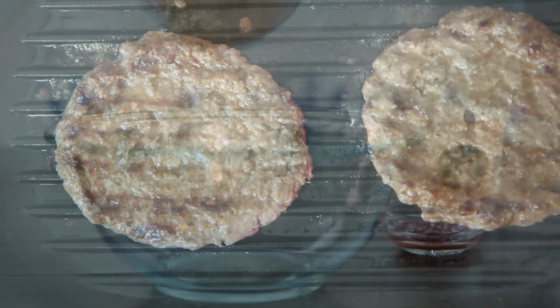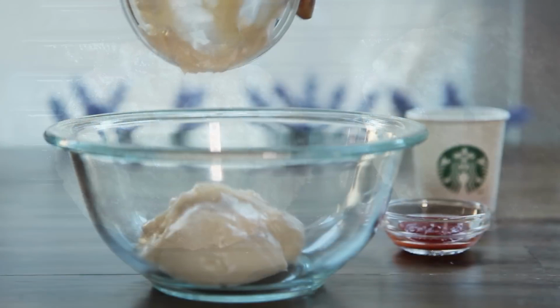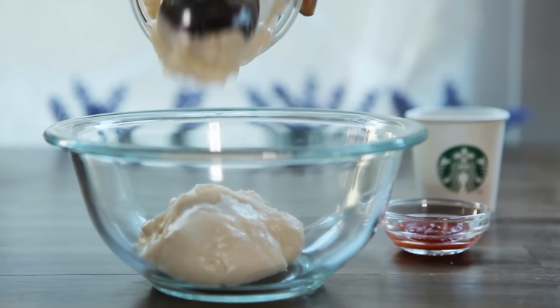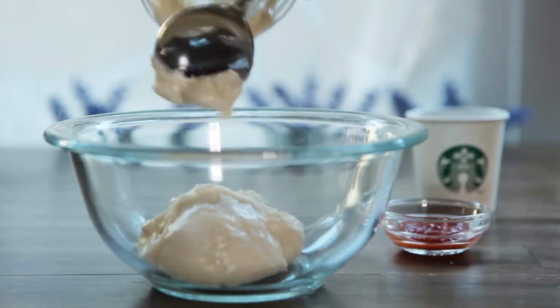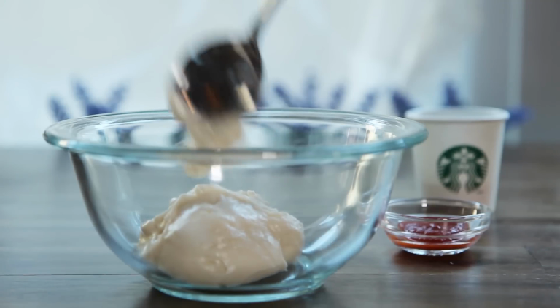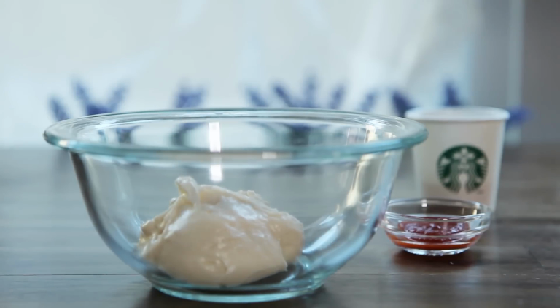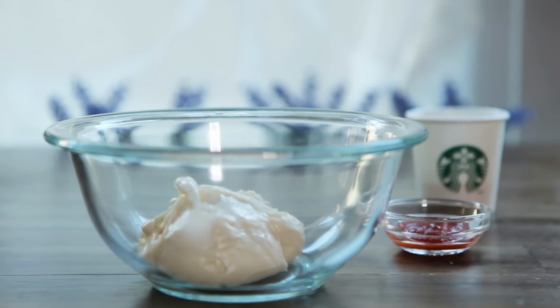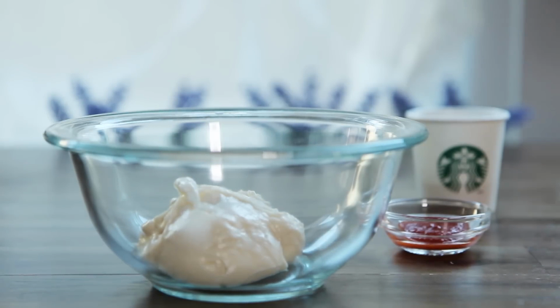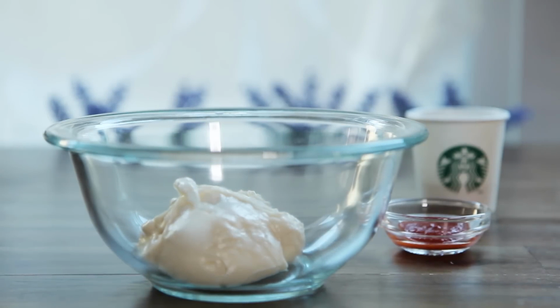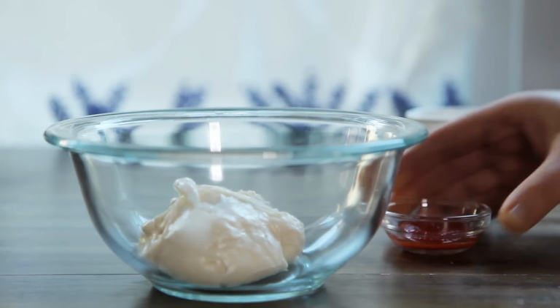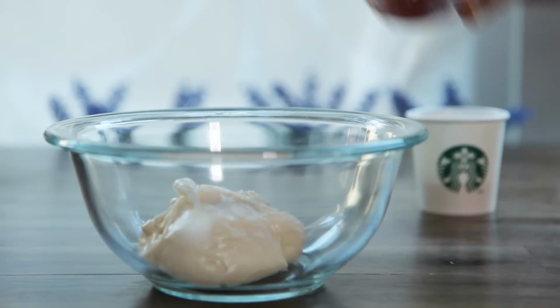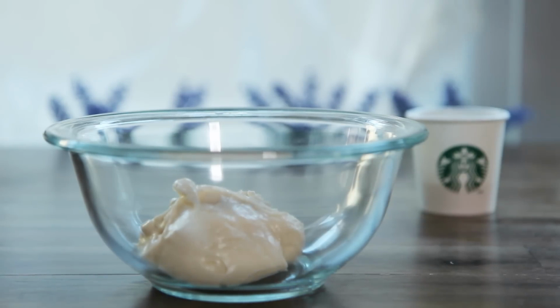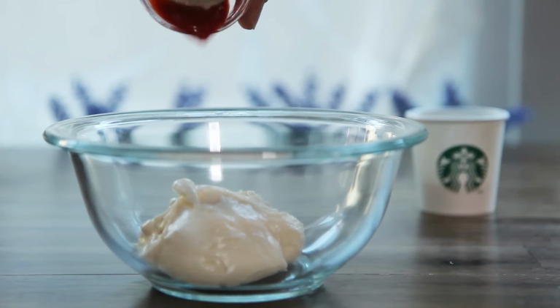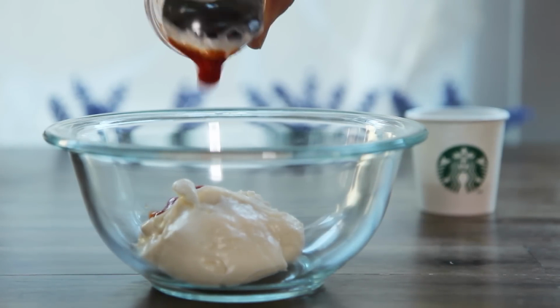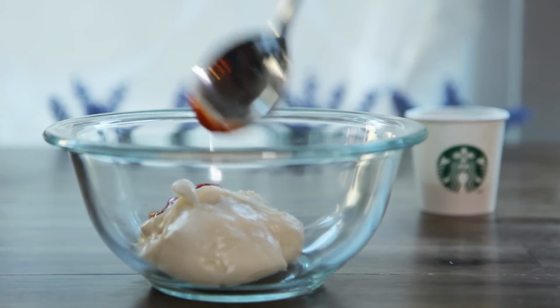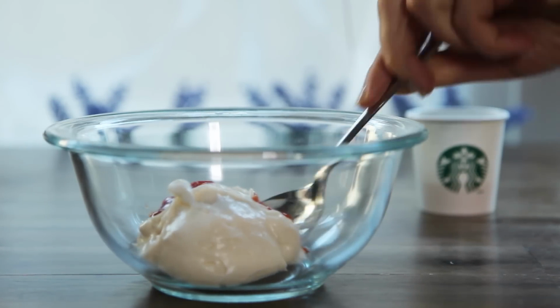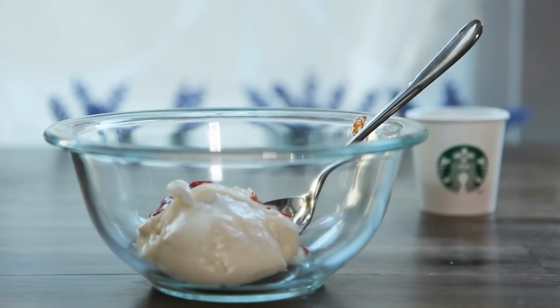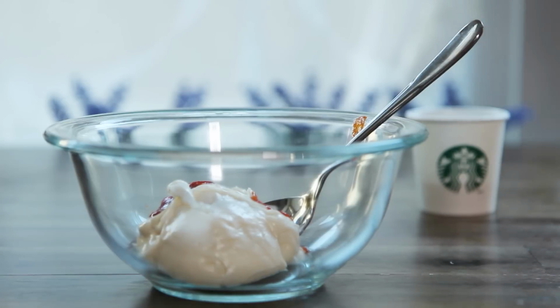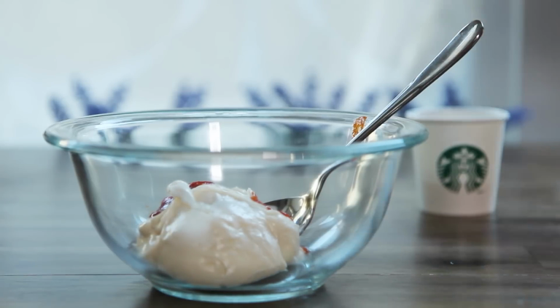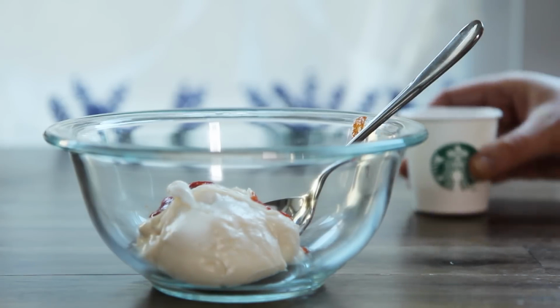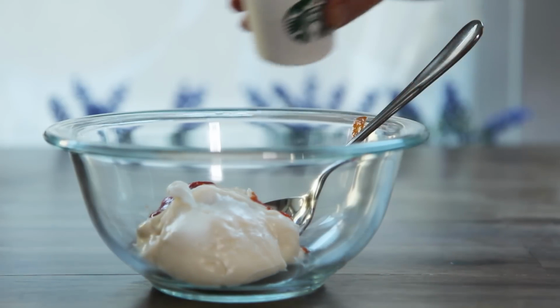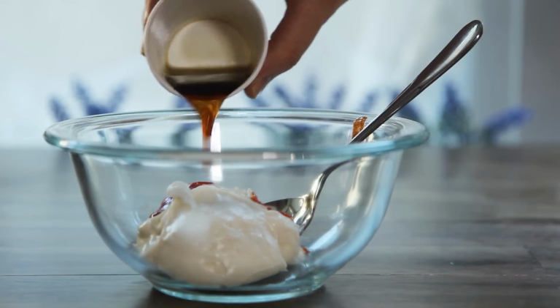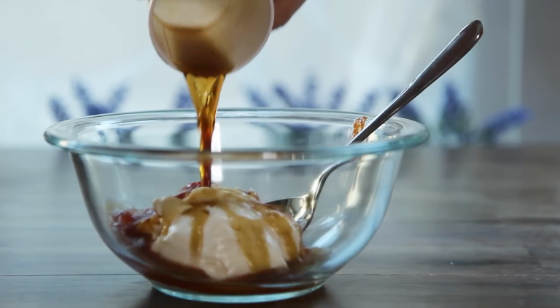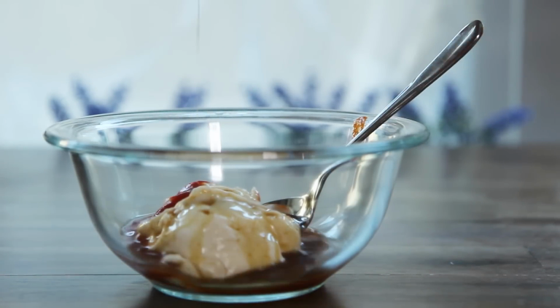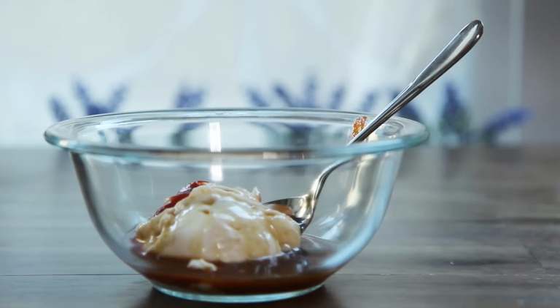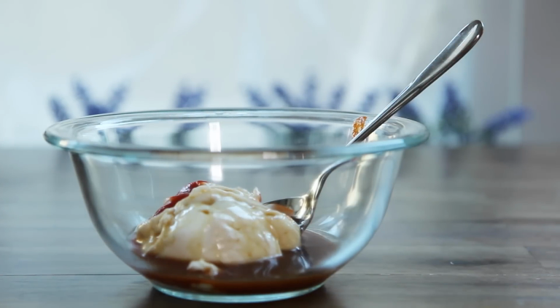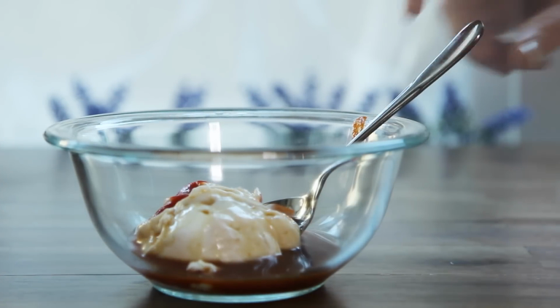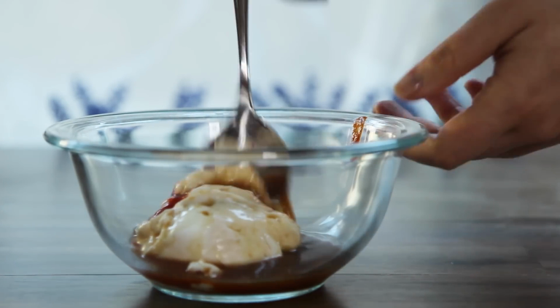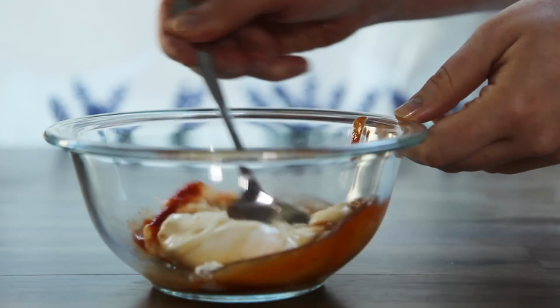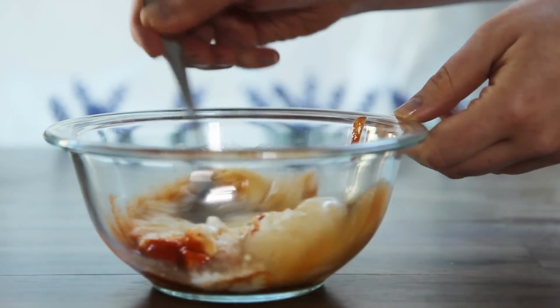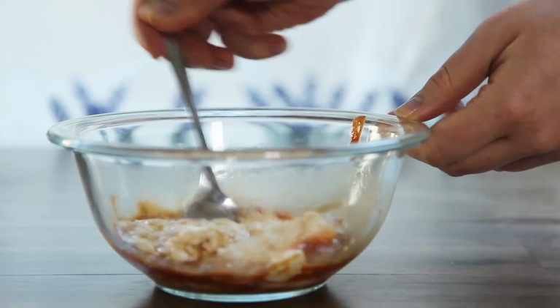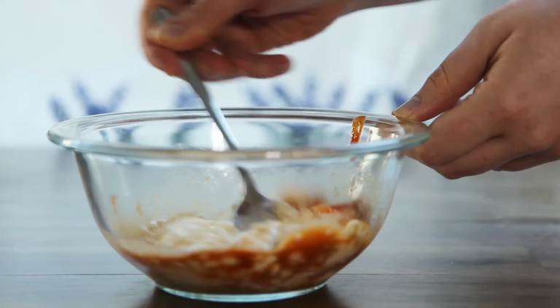To make the Seattle-centric aioli, combine a half cup of mayonnaise, a half teaspoon of sriracha chili sauce, and a half shot of Starbucks espresso in a small bowl. Add more sriracha if you're a fan of spicy.